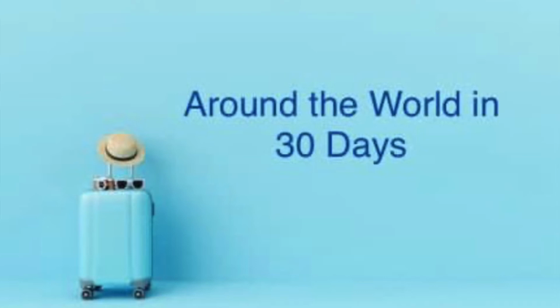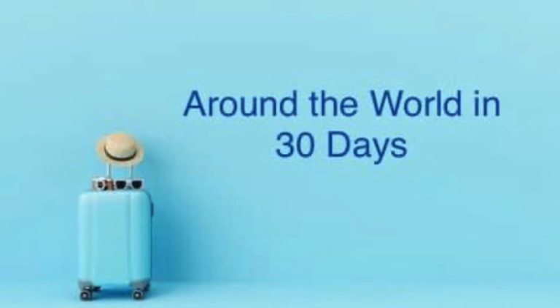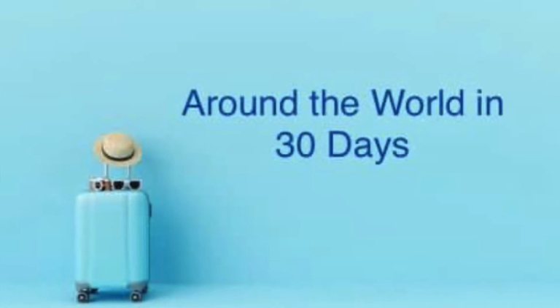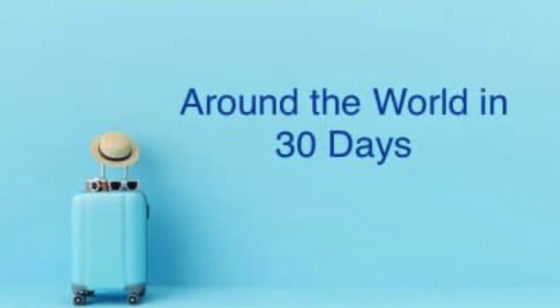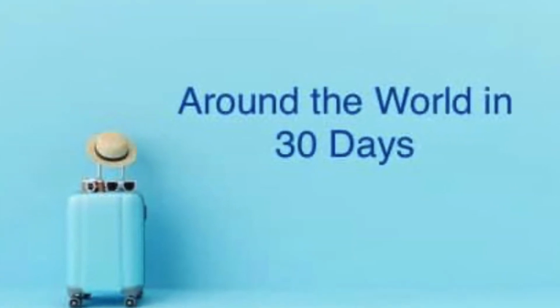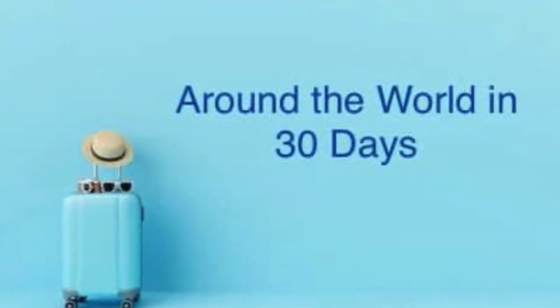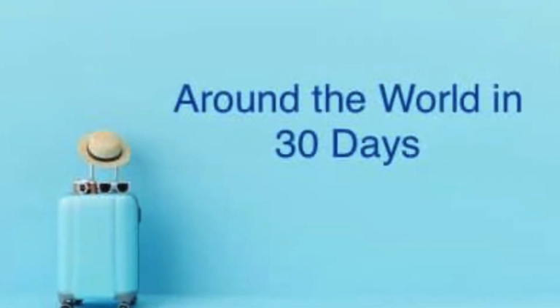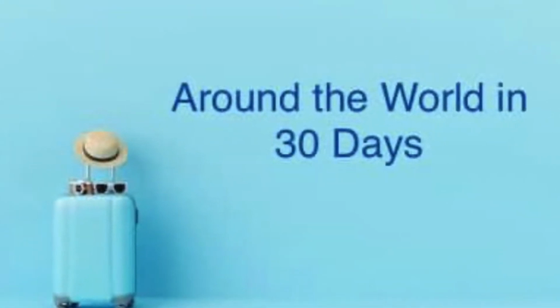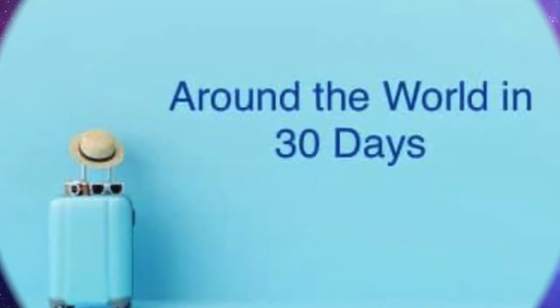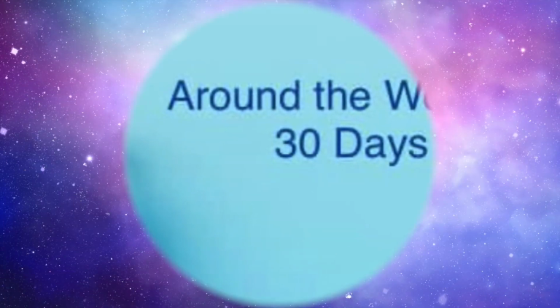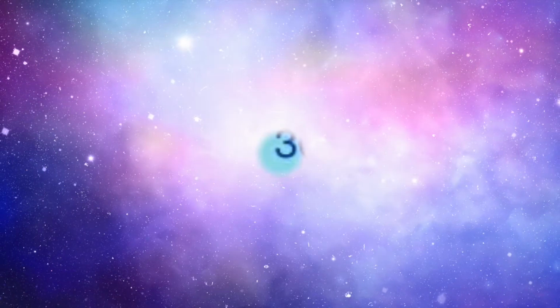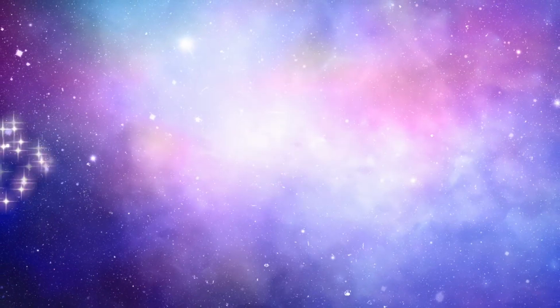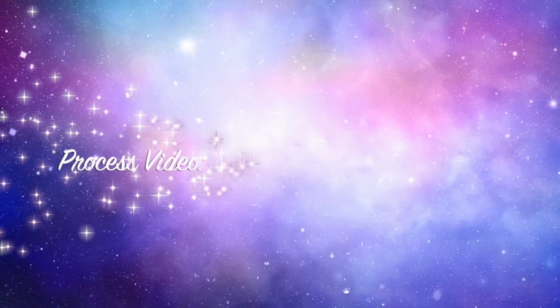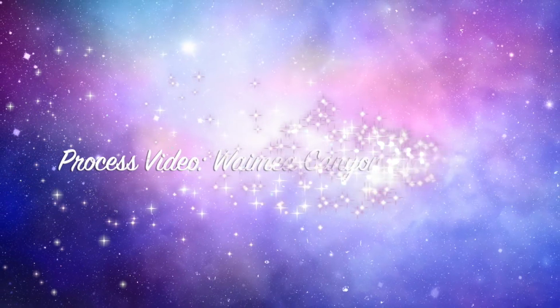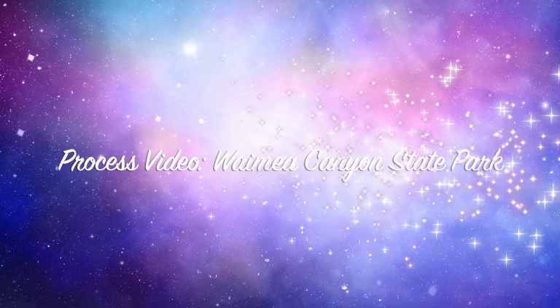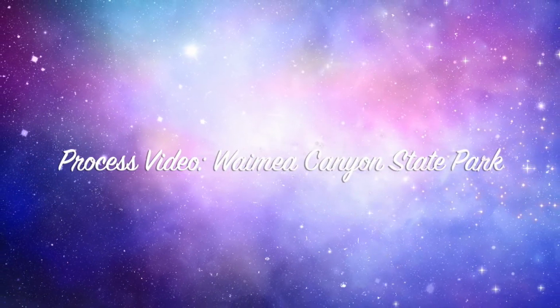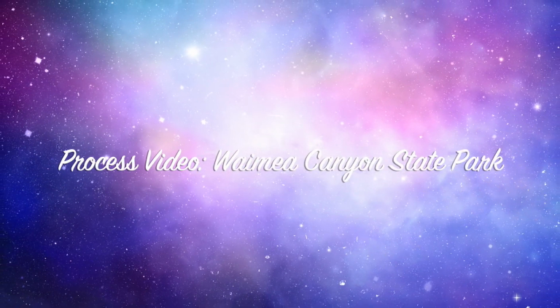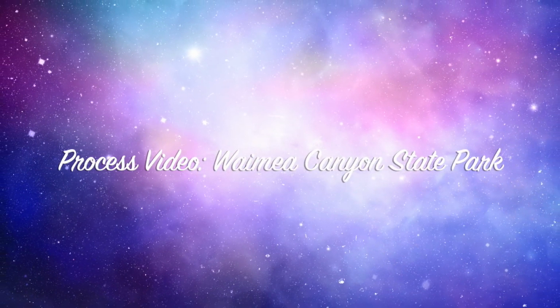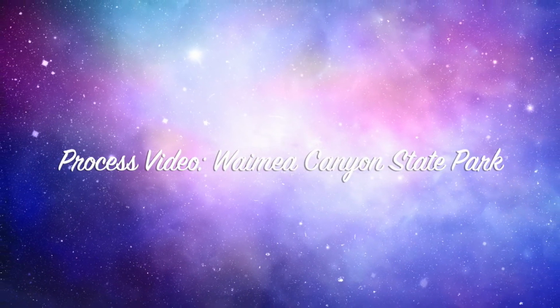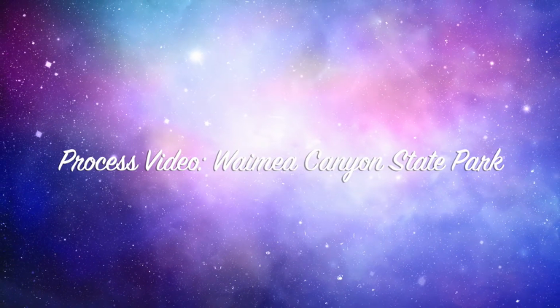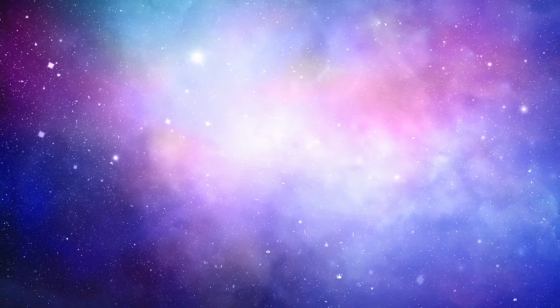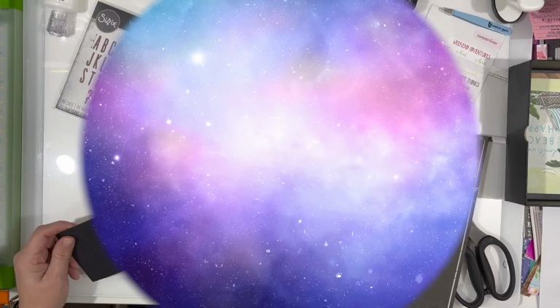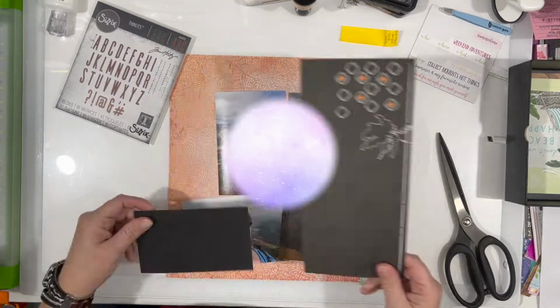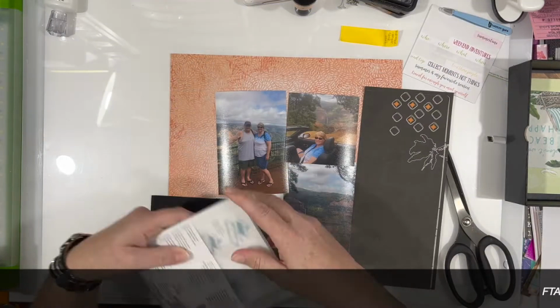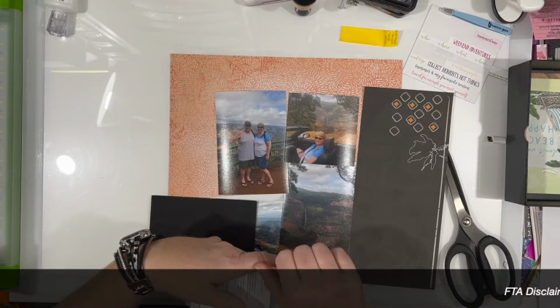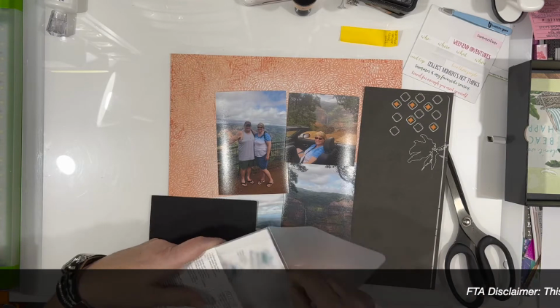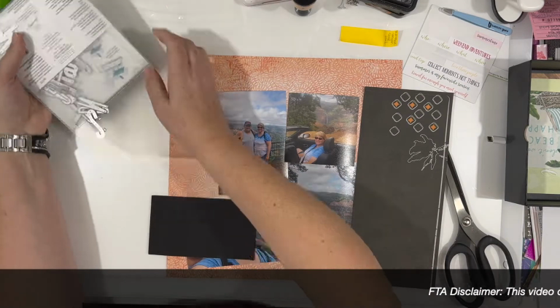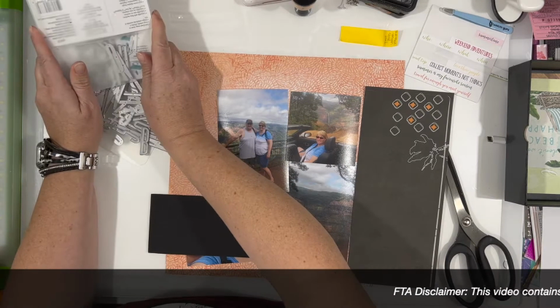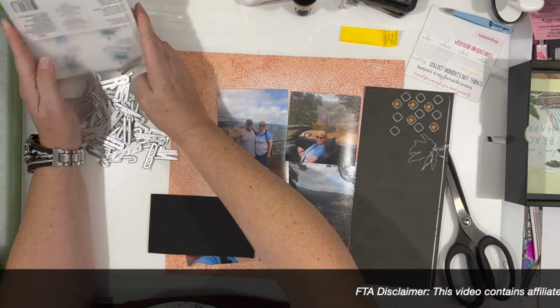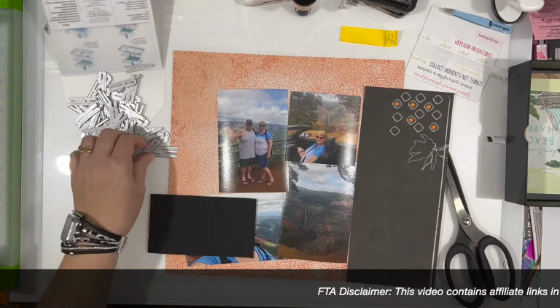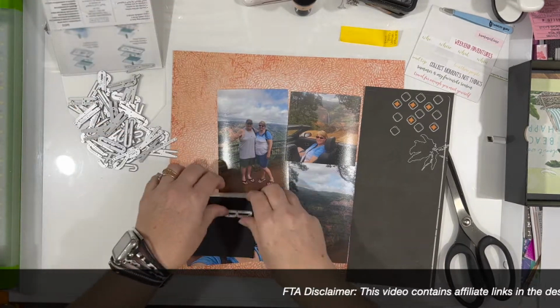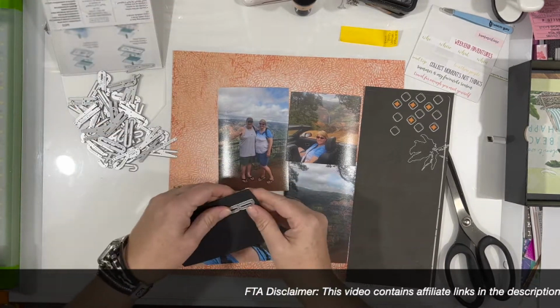Hi there, Janet Fritz here for Galaxy Girl Creations. Welcome to my channel, welcome to Around the World in 30 Days. I am documenting my trip to Kauai with my husband for our 25th anniversary.